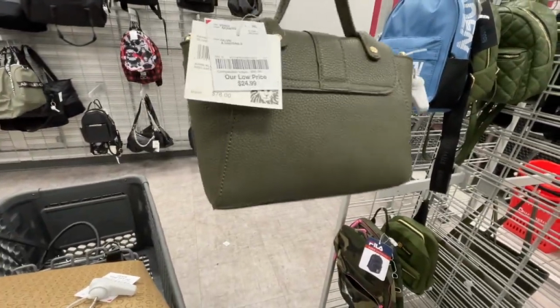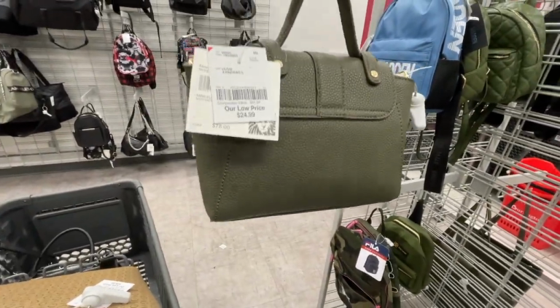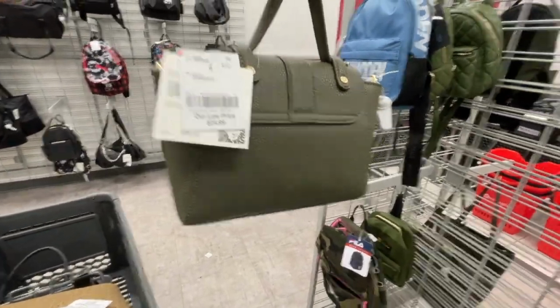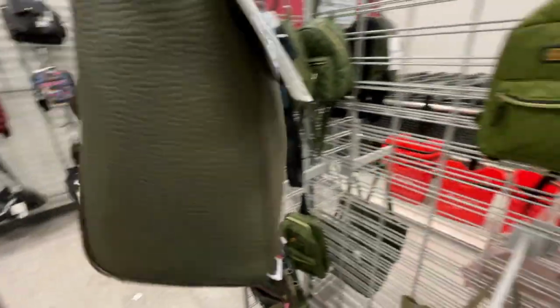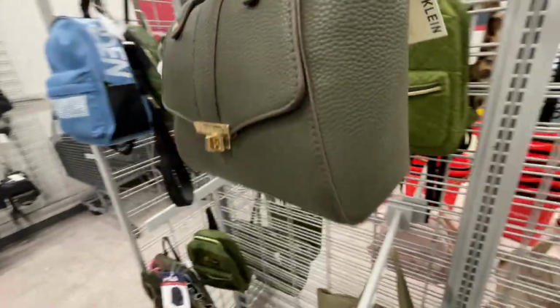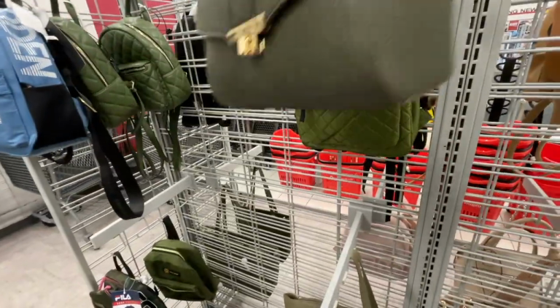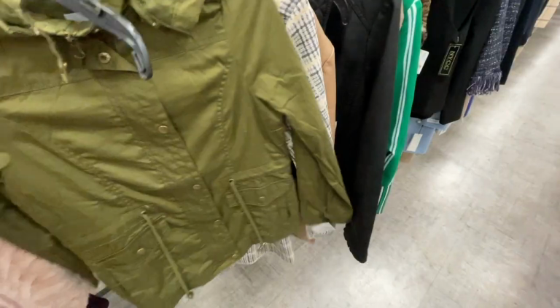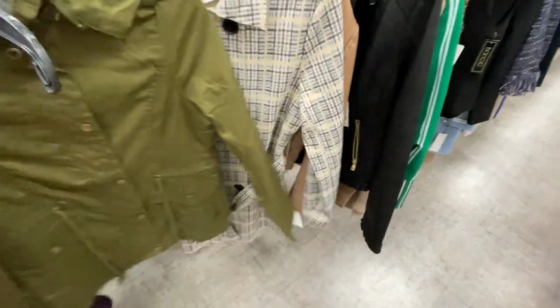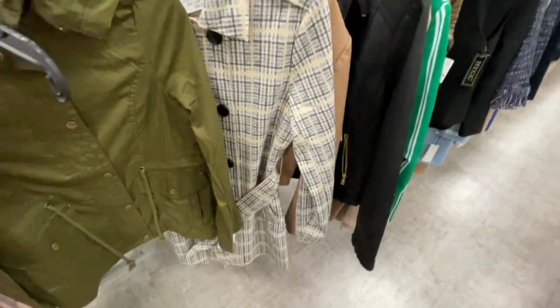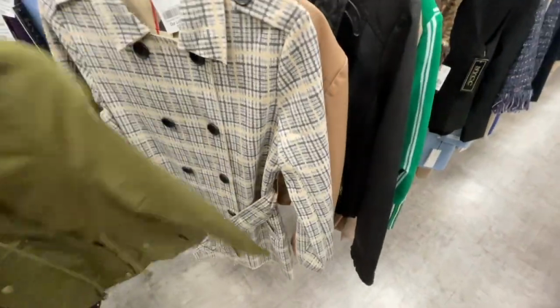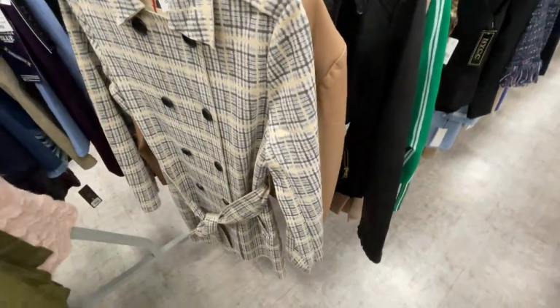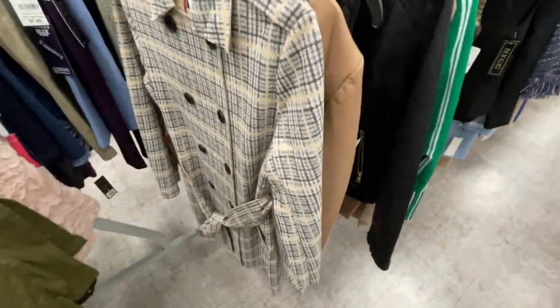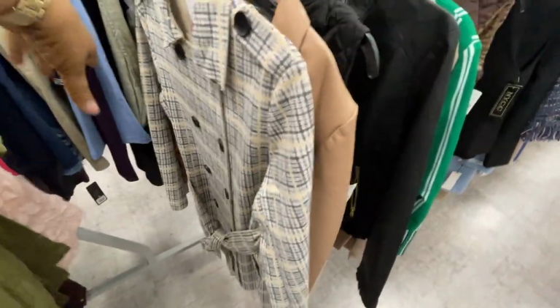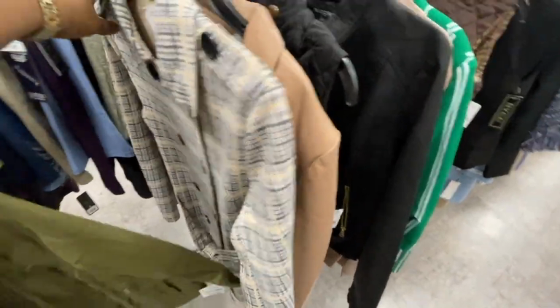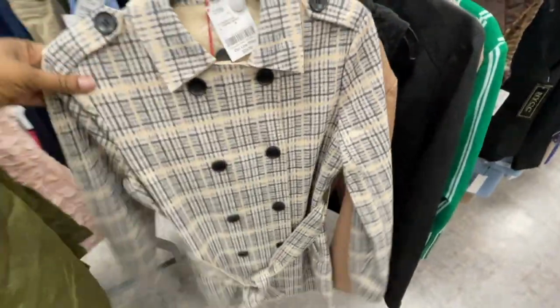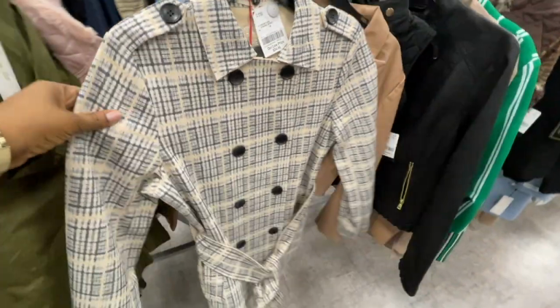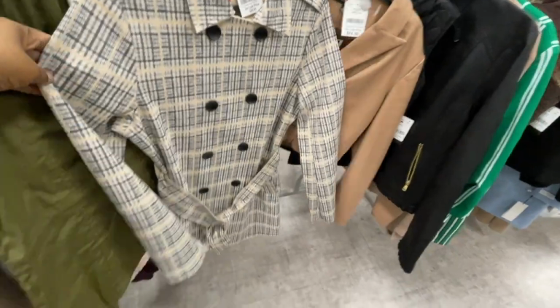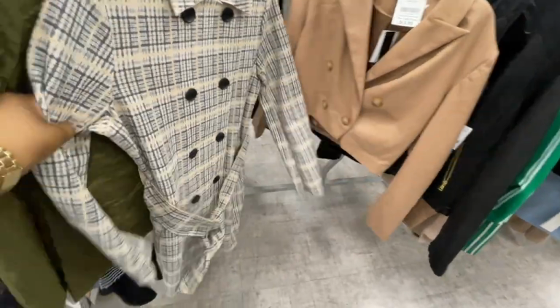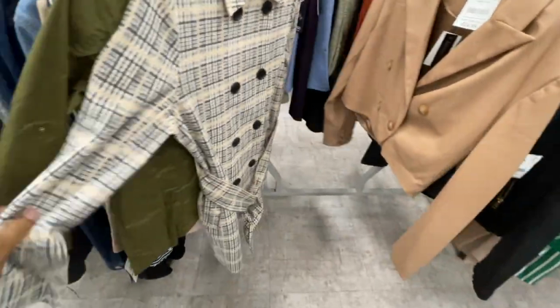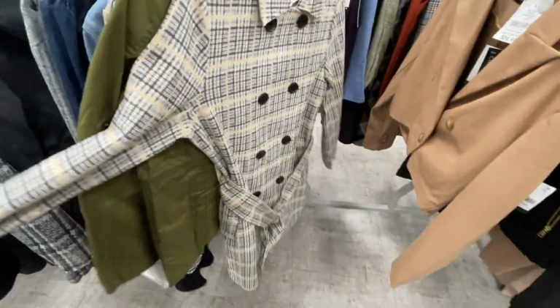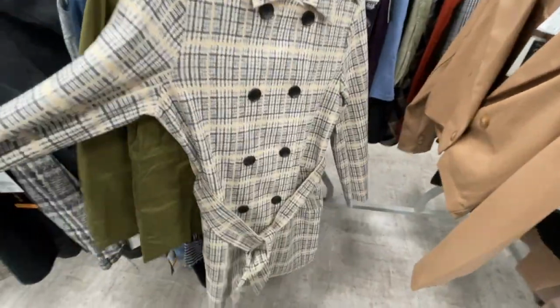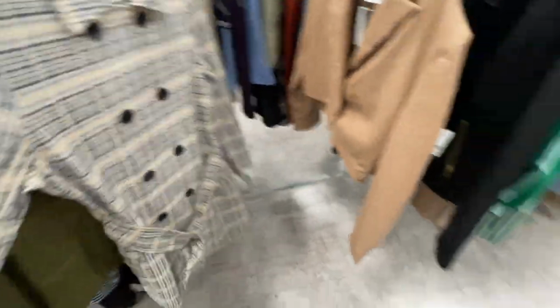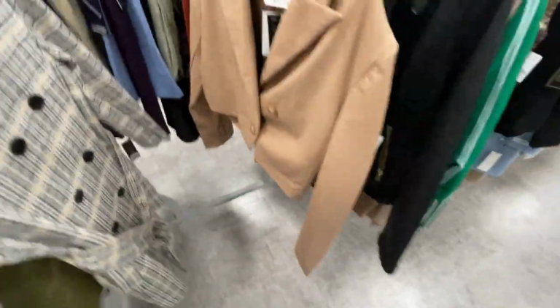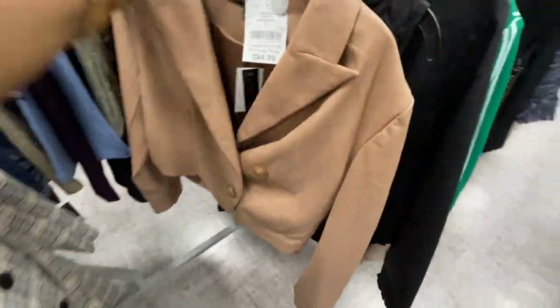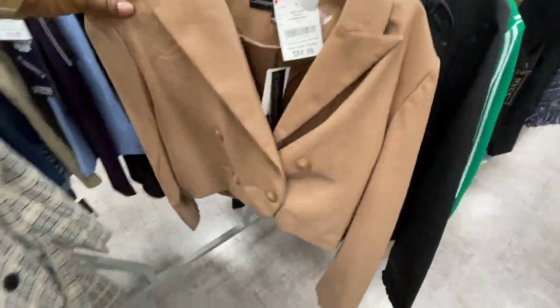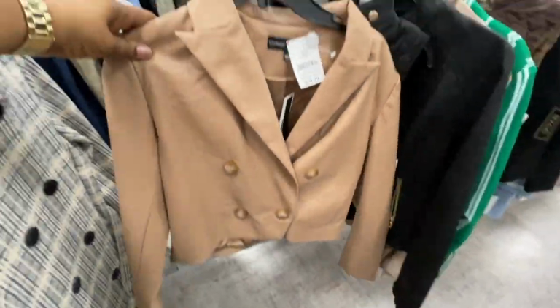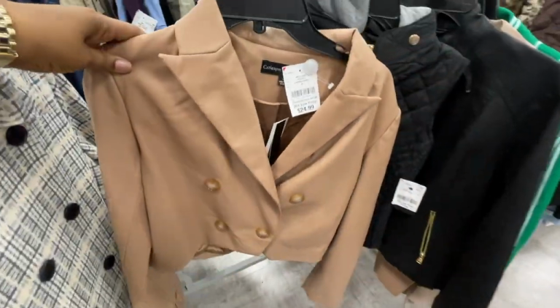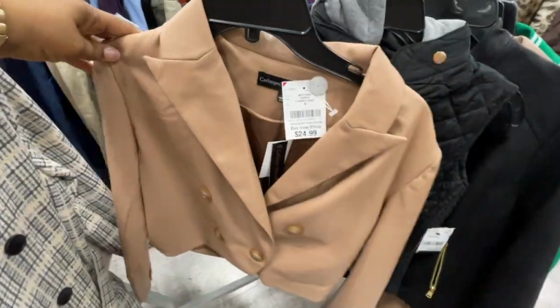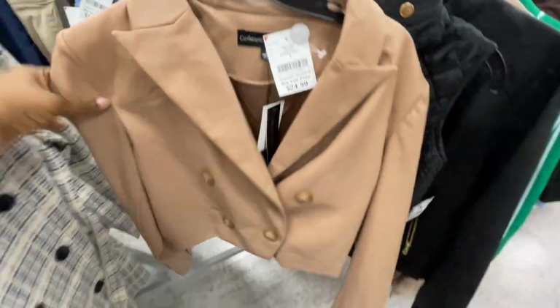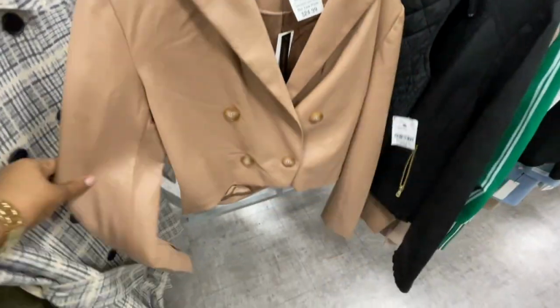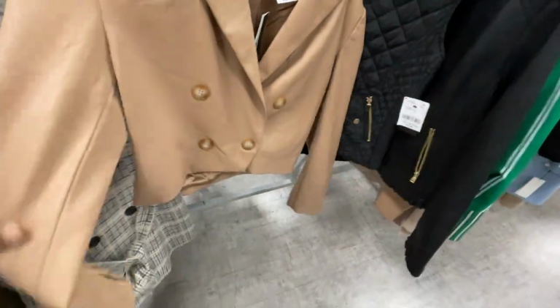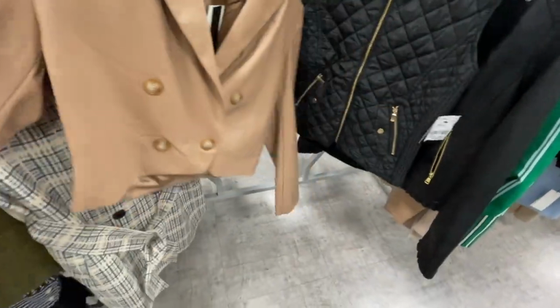This Anne Klein one — $24.99. The thing with Burlington is you have to go through the racks, so you have to have time. $24.99 — this looks cool.